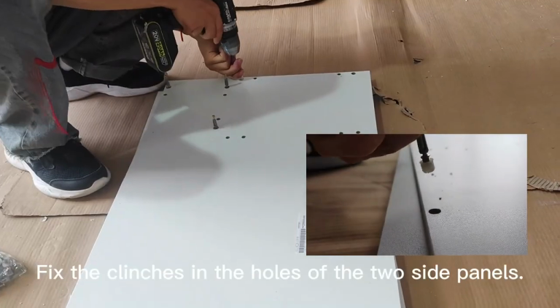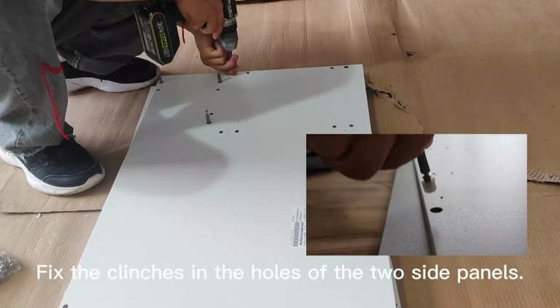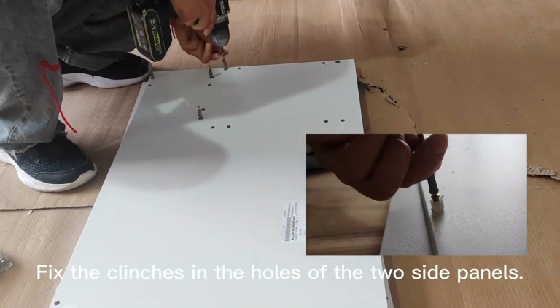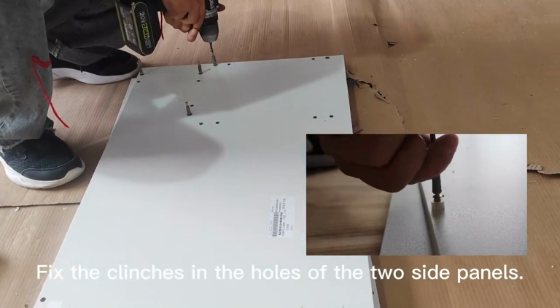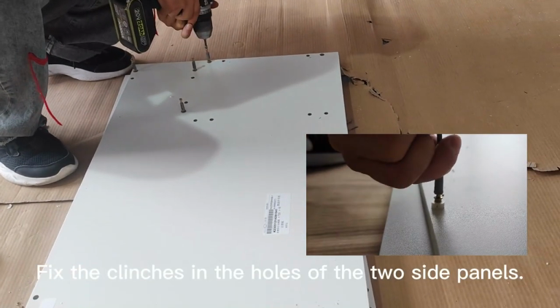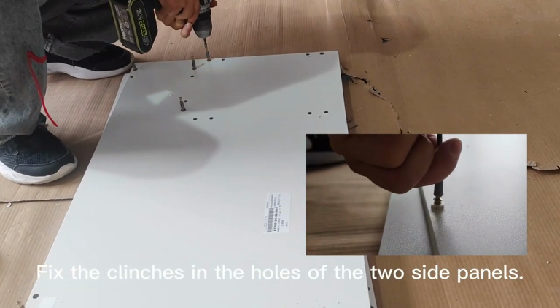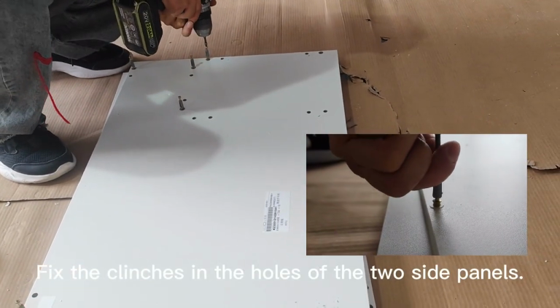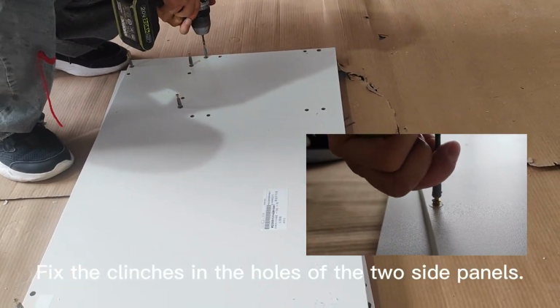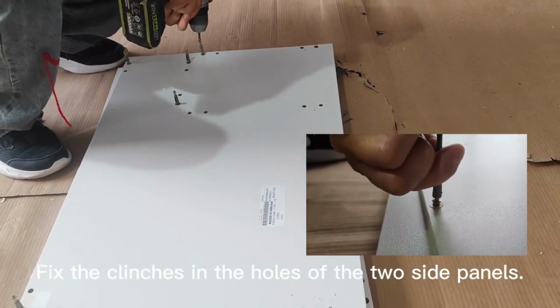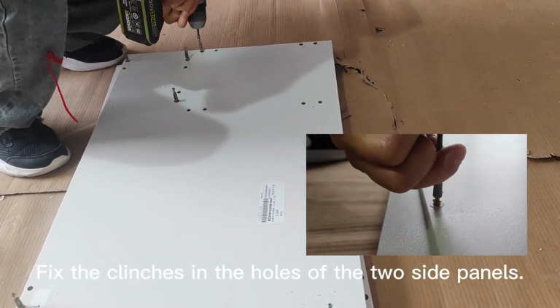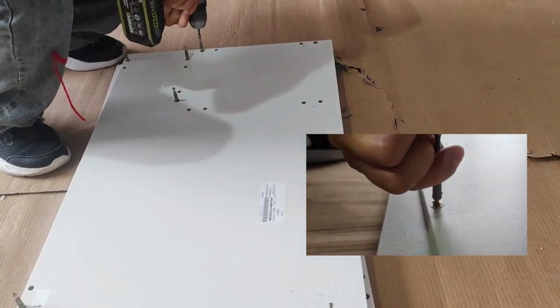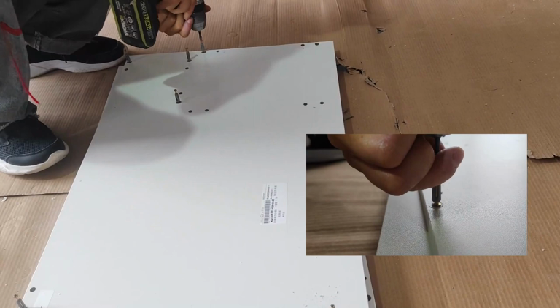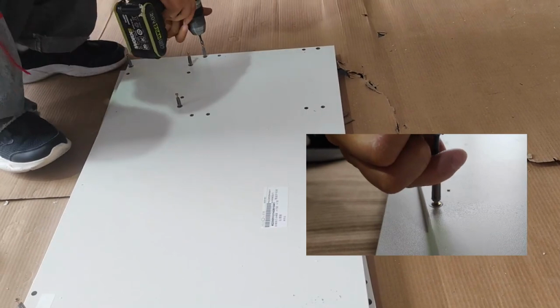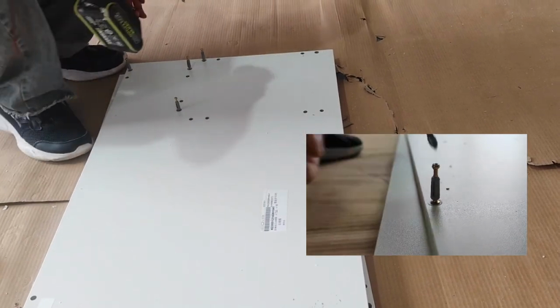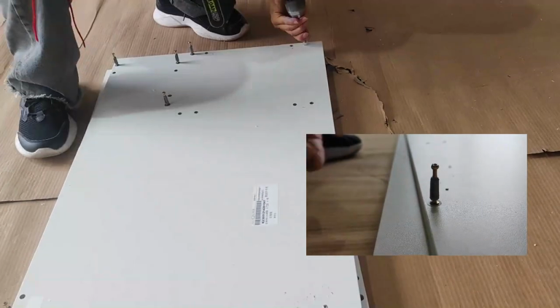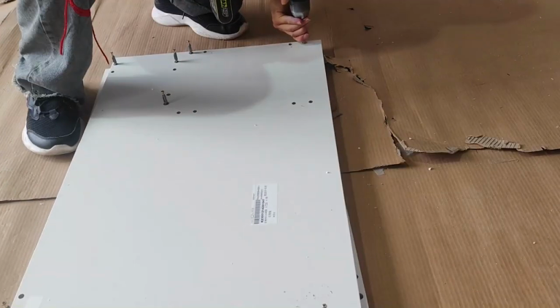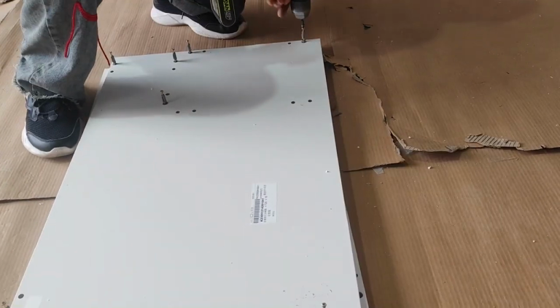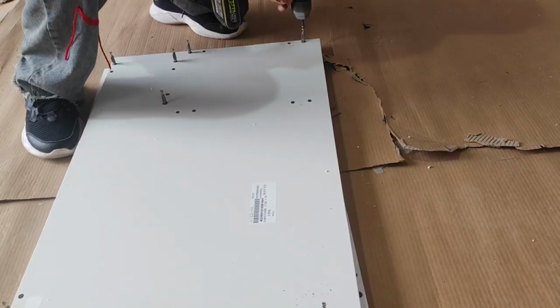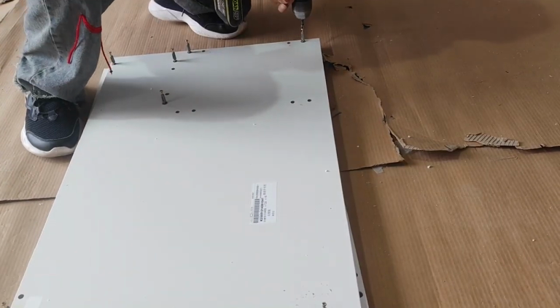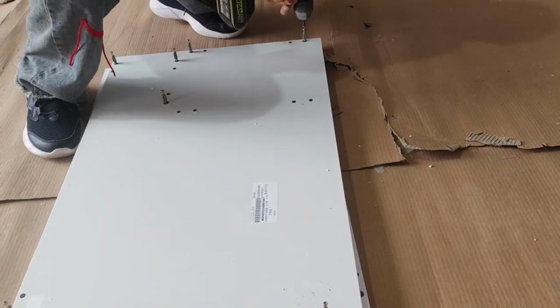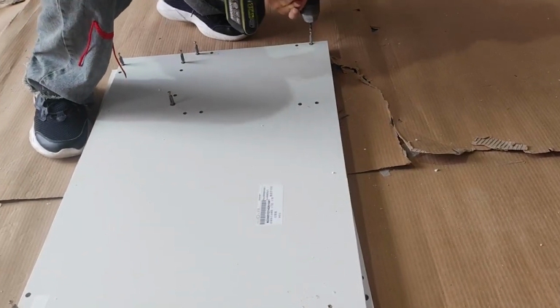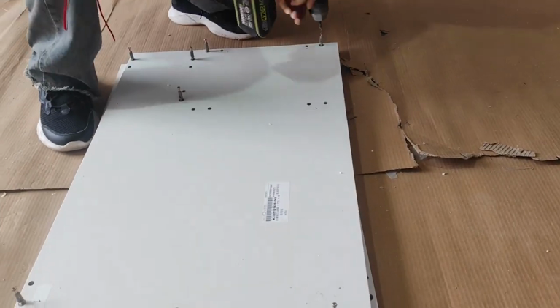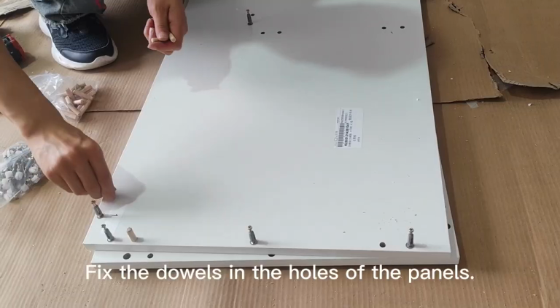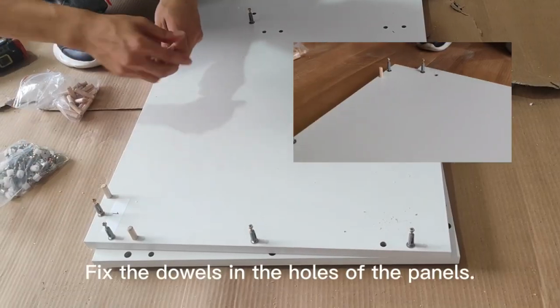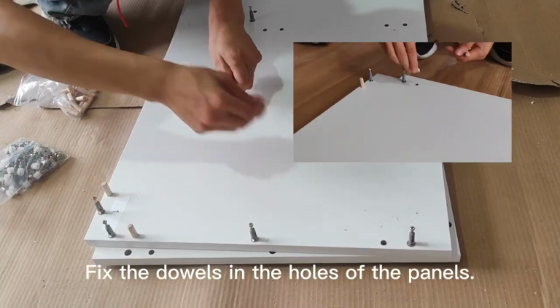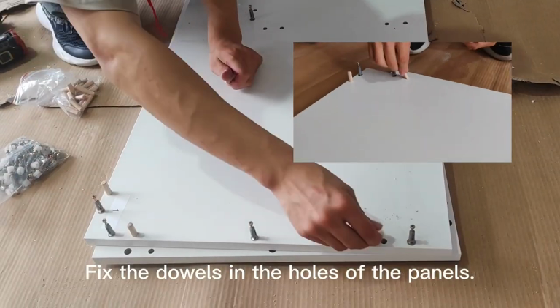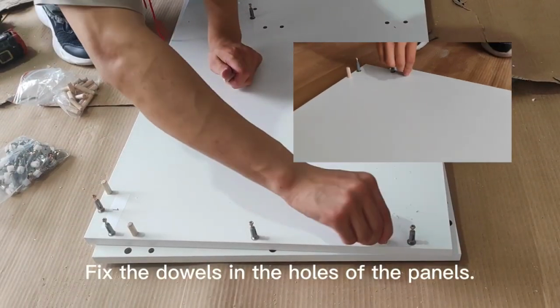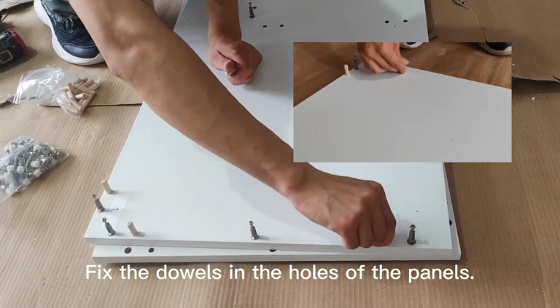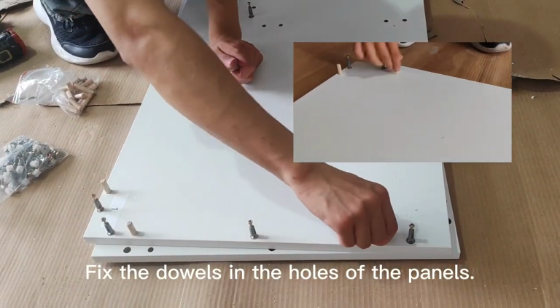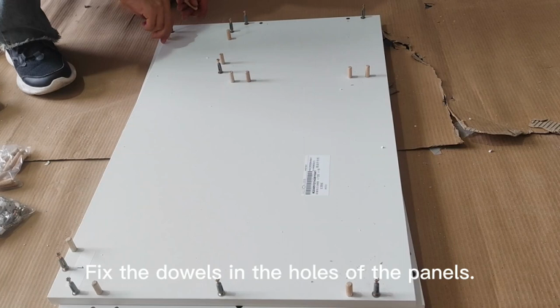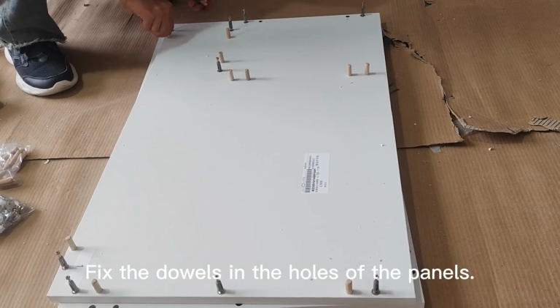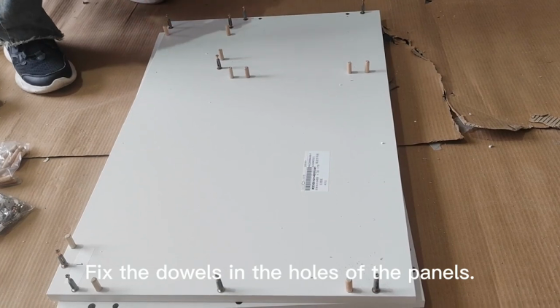Fix the clenchers in the holes of the two side panels. Fix the doors in the holes of the panels.